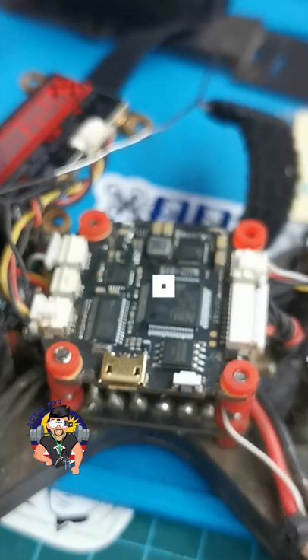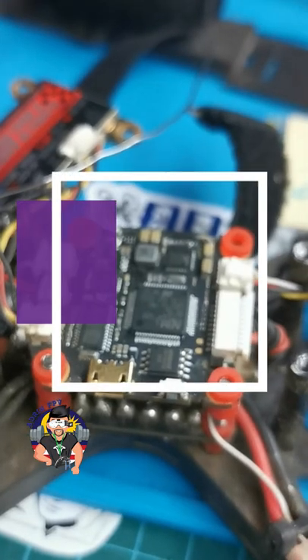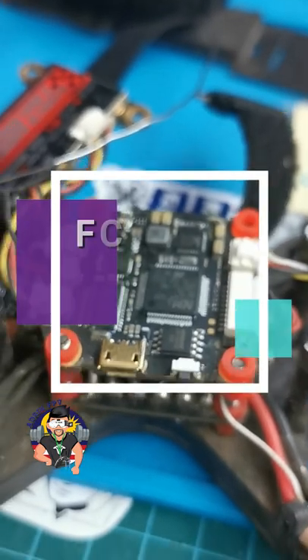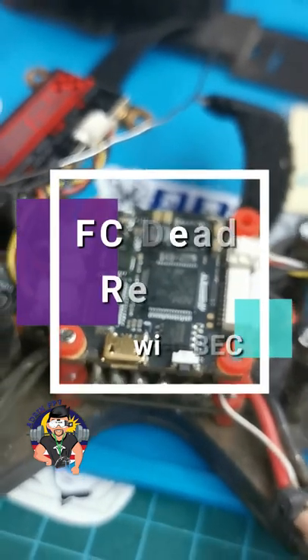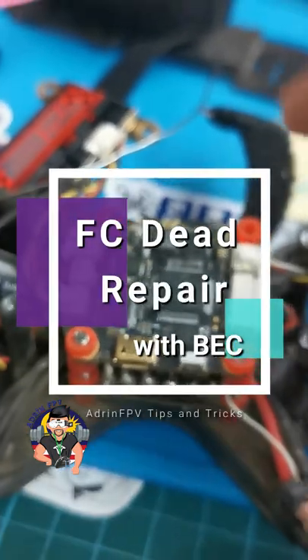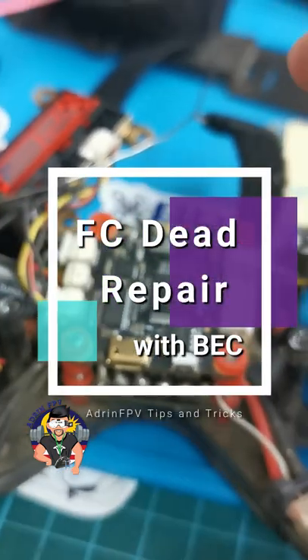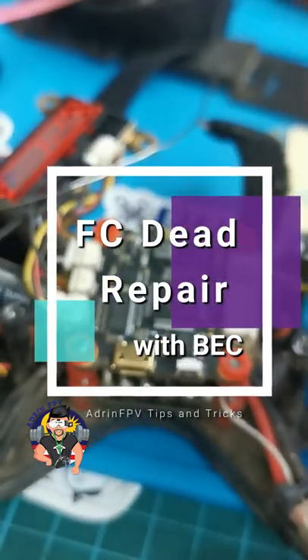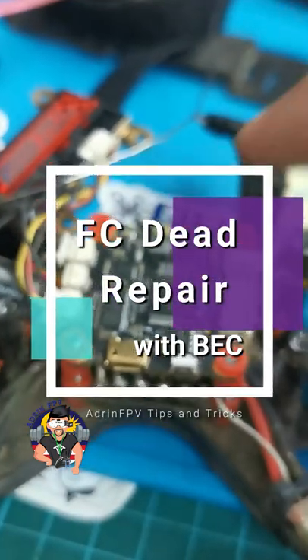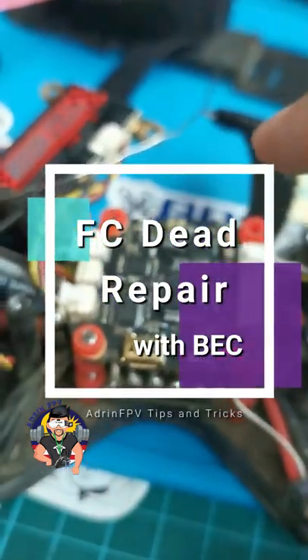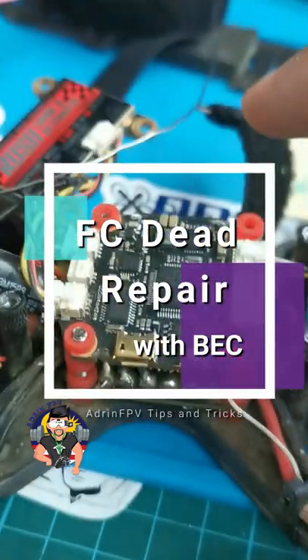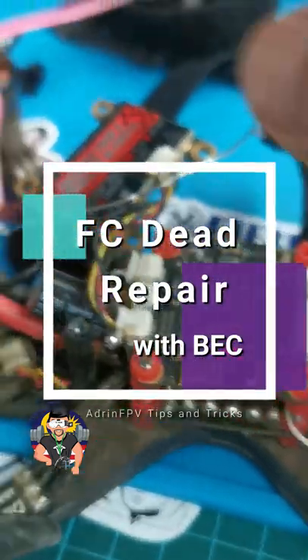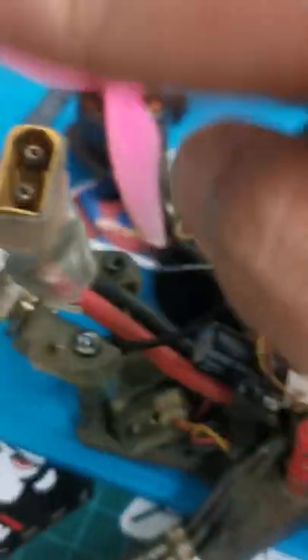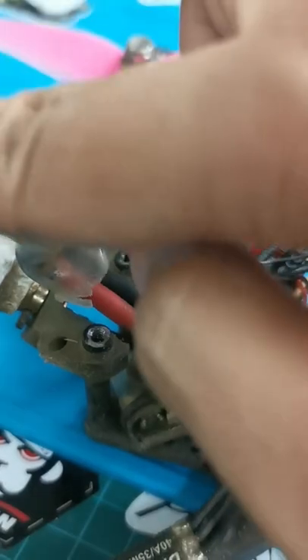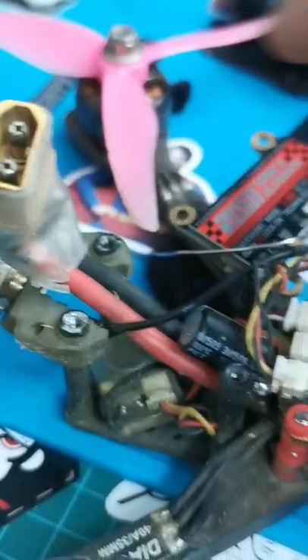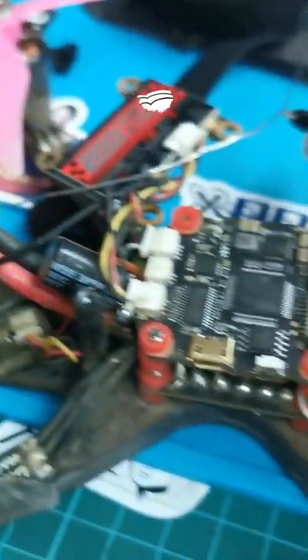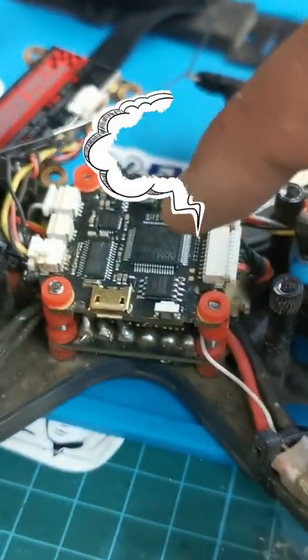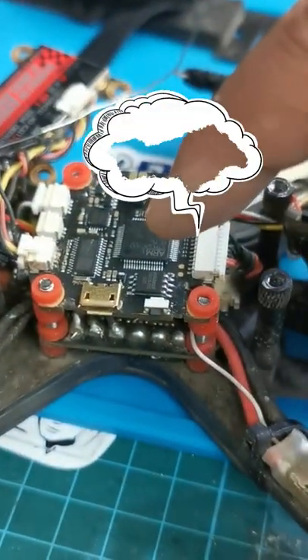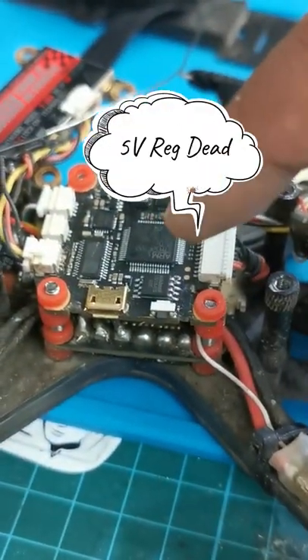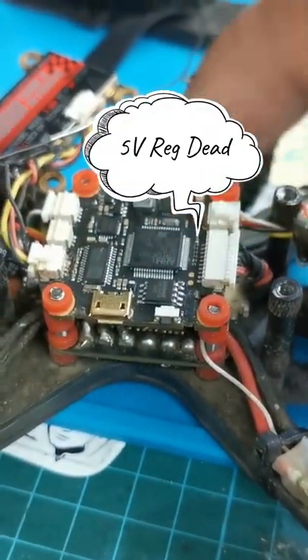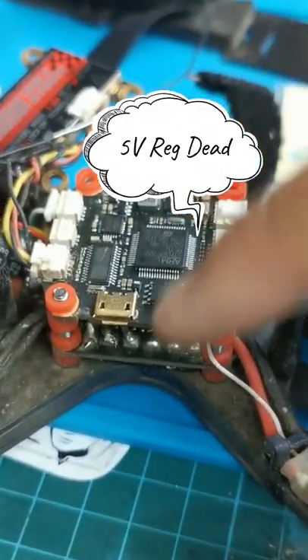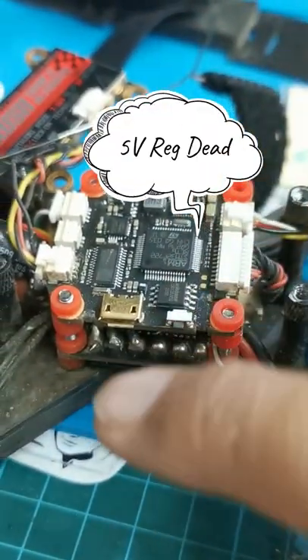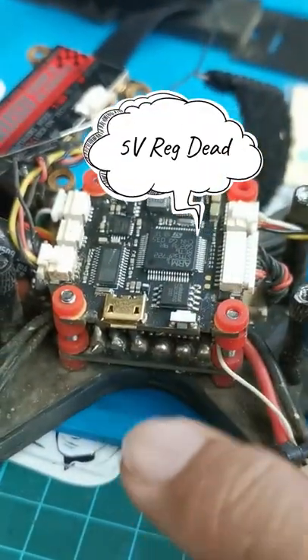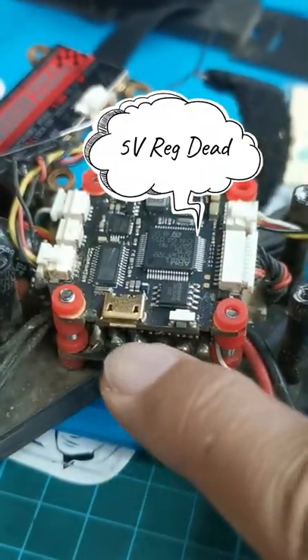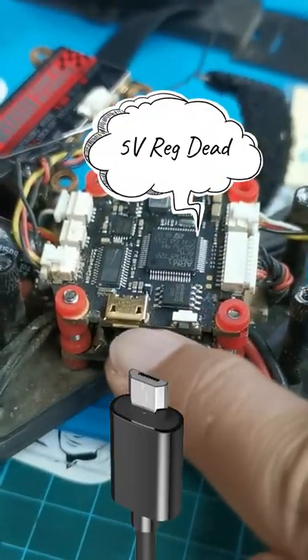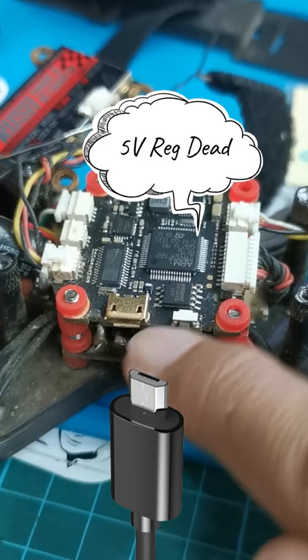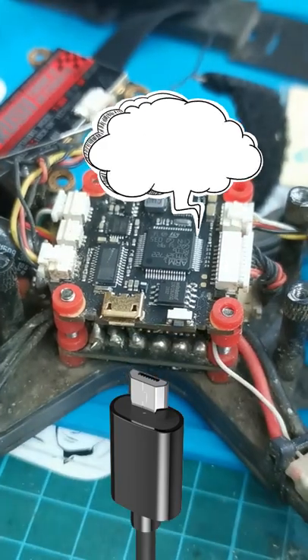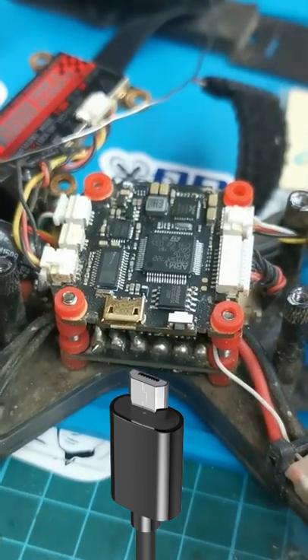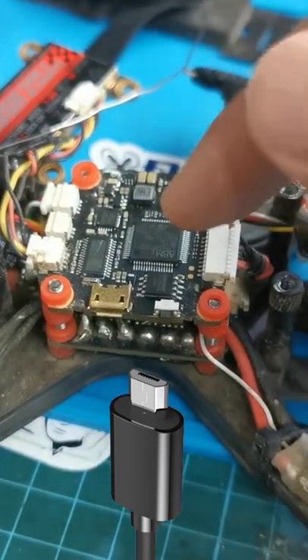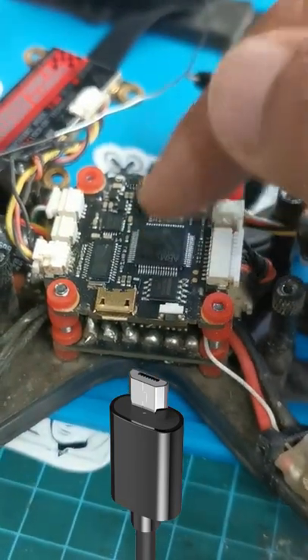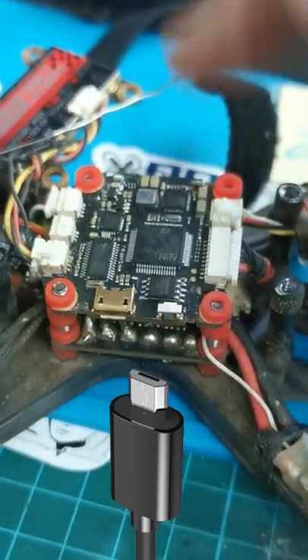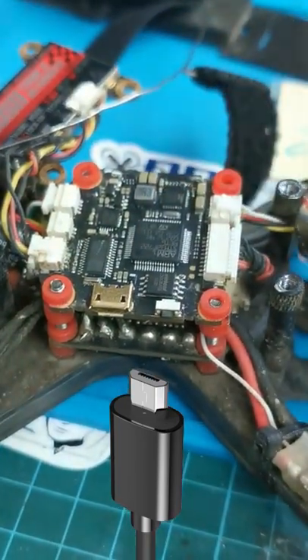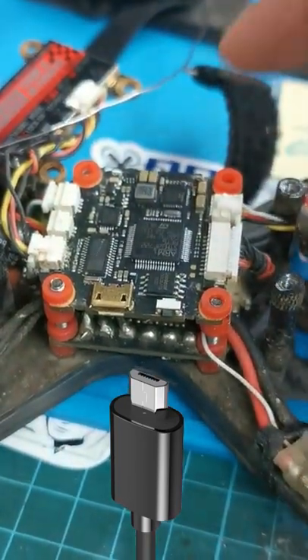What do you do when after you've flown, you crash, and then suddenly when you plug in your LiPo your flight controller is dead — but surprisingly, when you plug in through USB it actually lights up, LEDs work, everything functions?